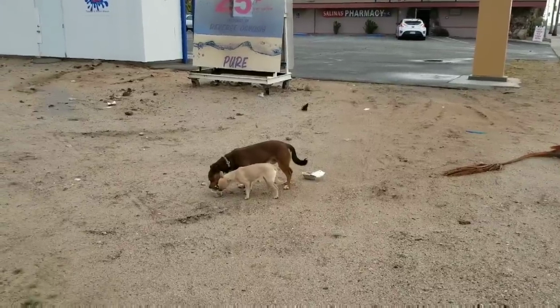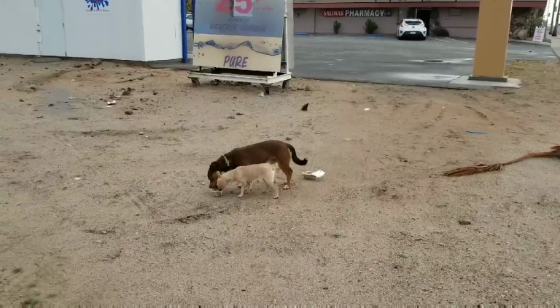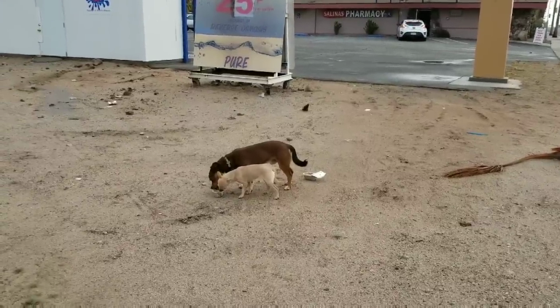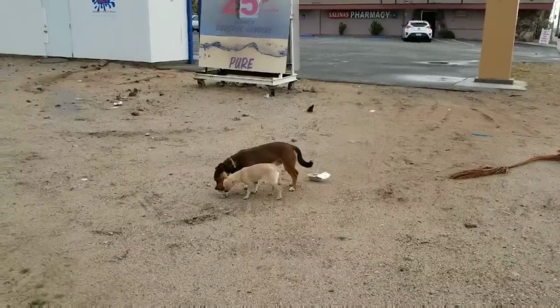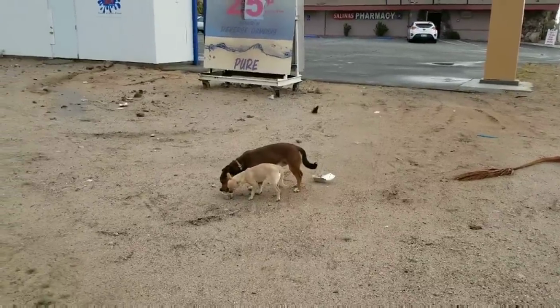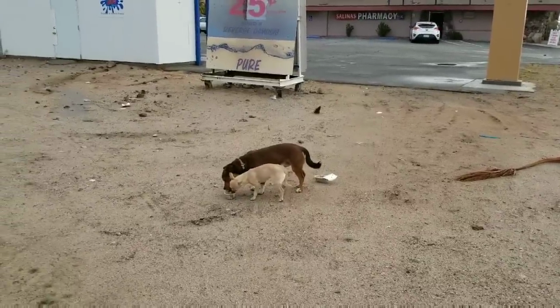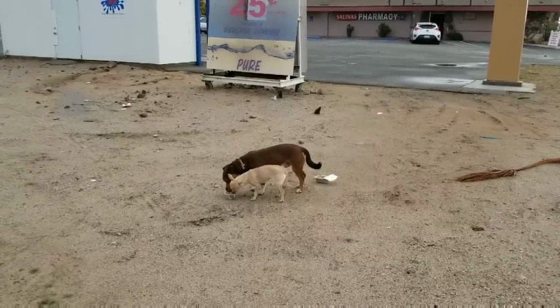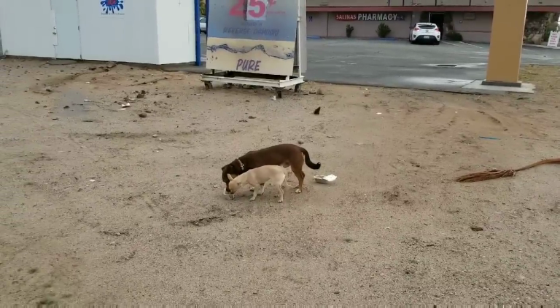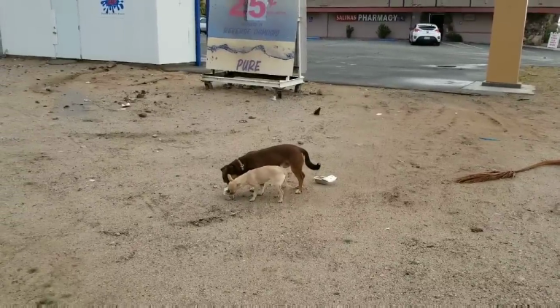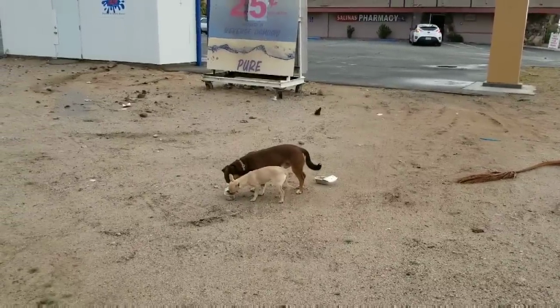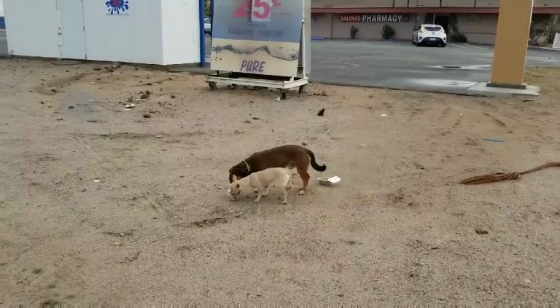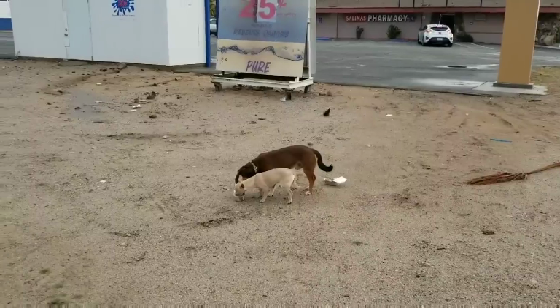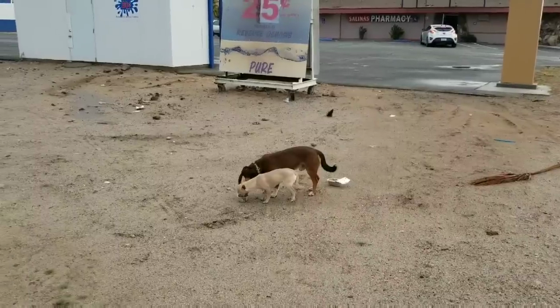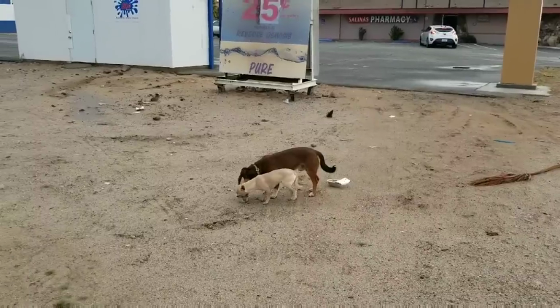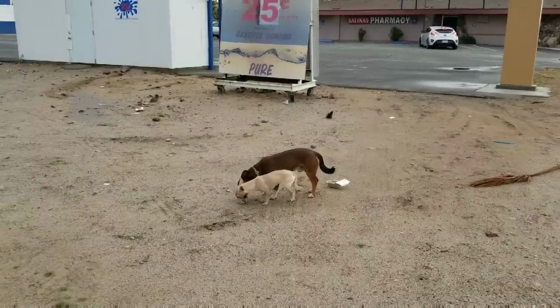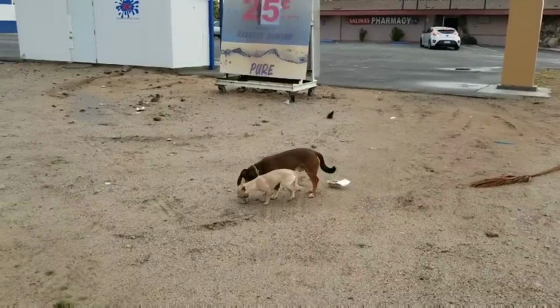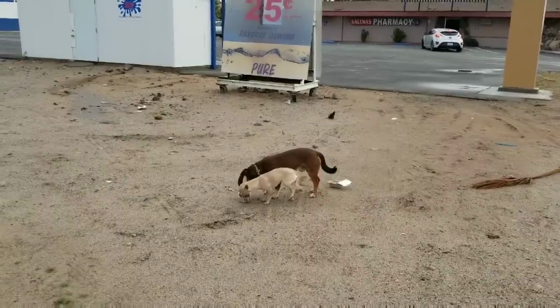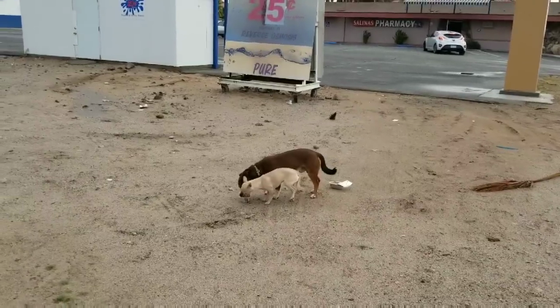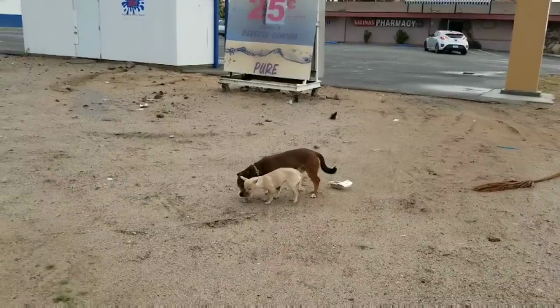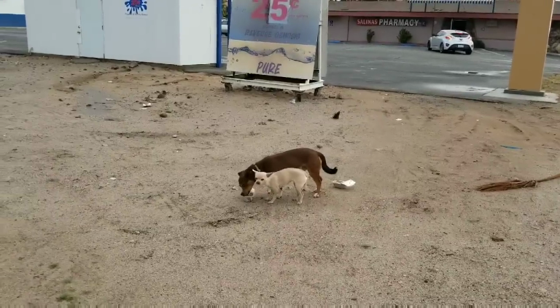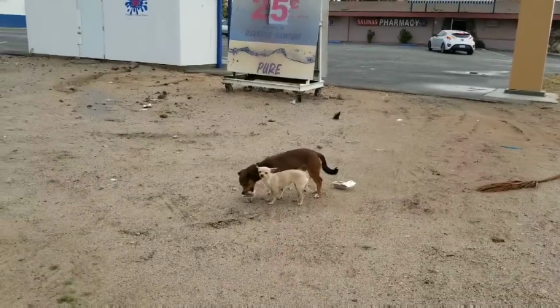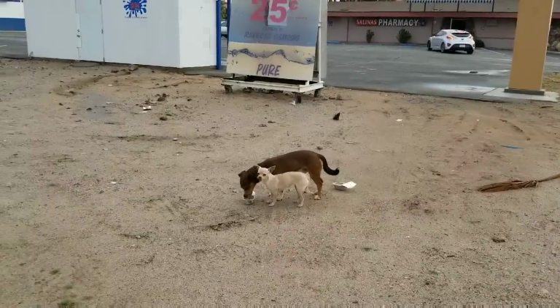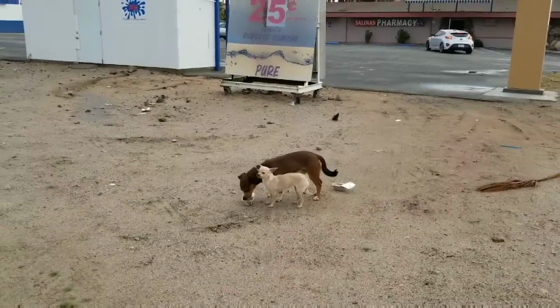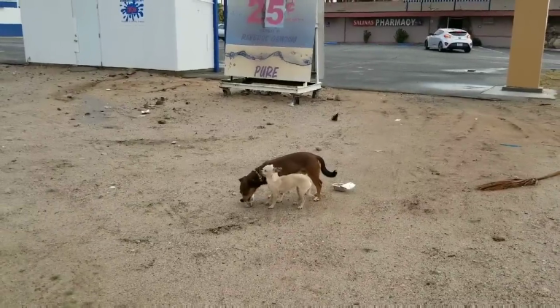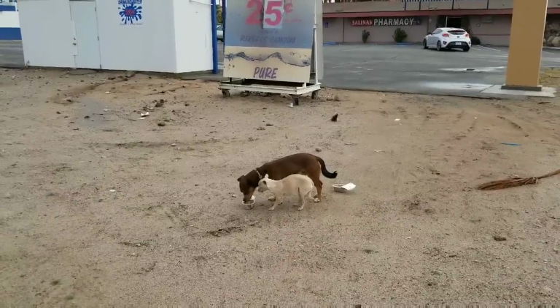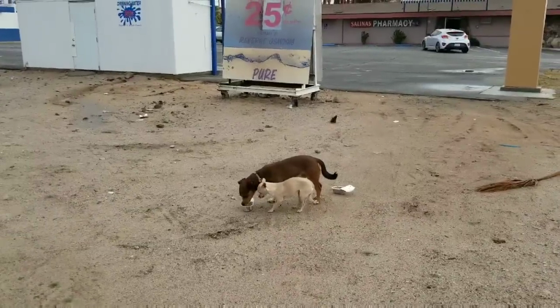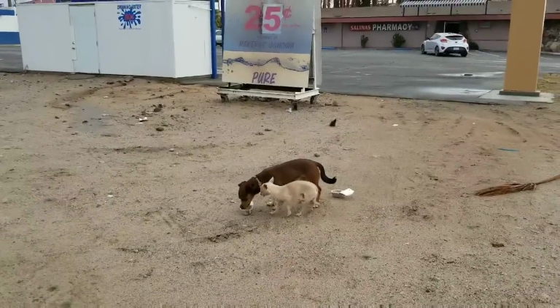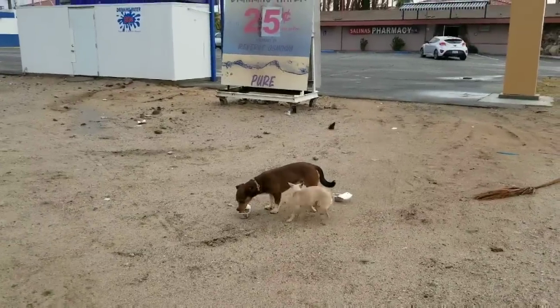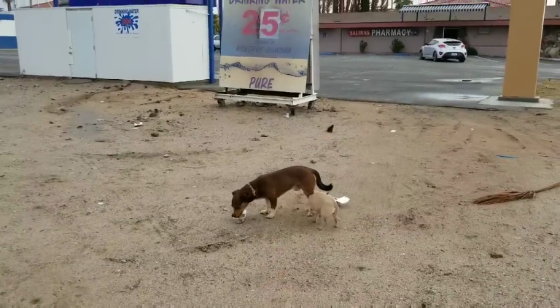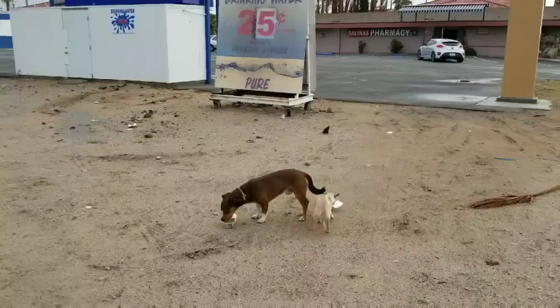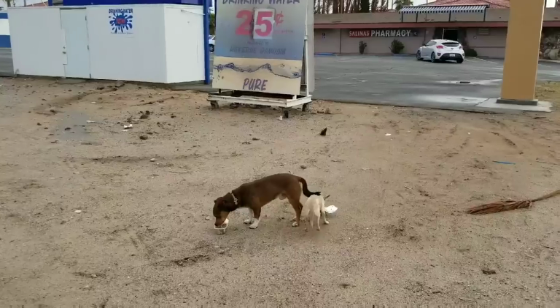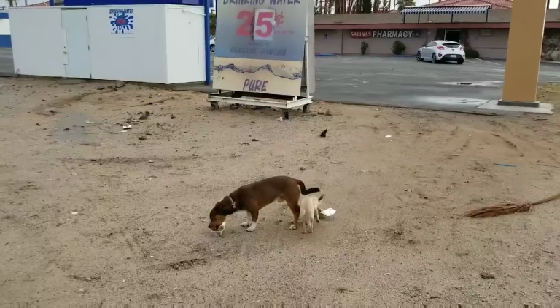Of course, the big dog thinks that it's all for him. Come on, baby girl. This is yours. You eat that one. There you go.